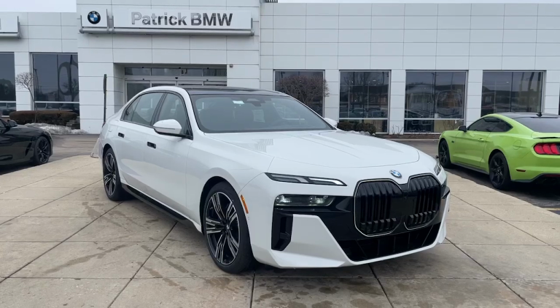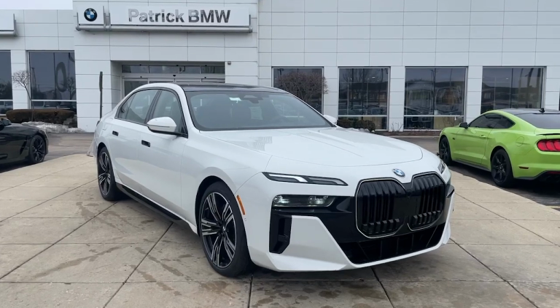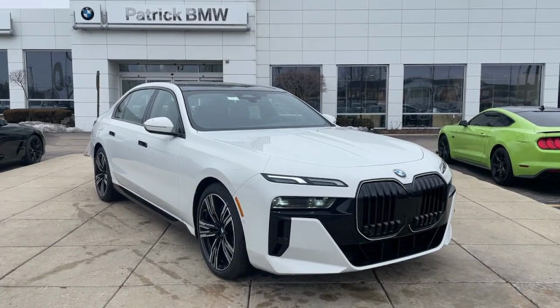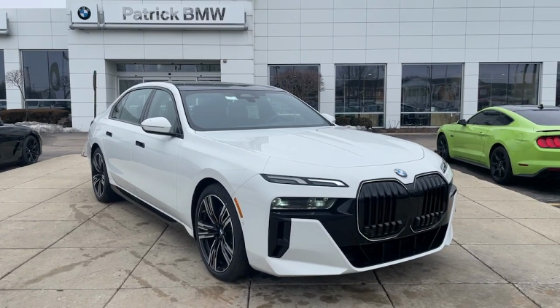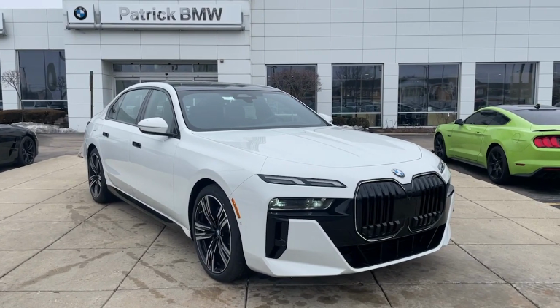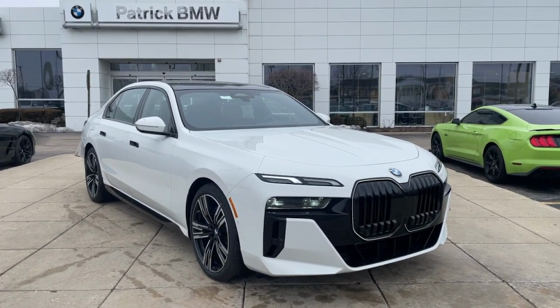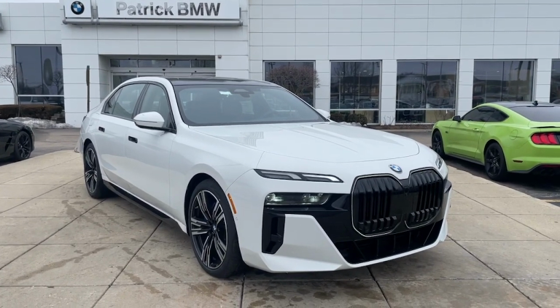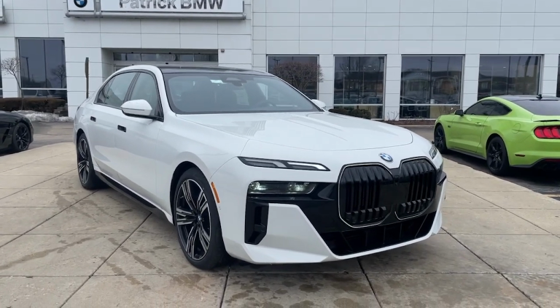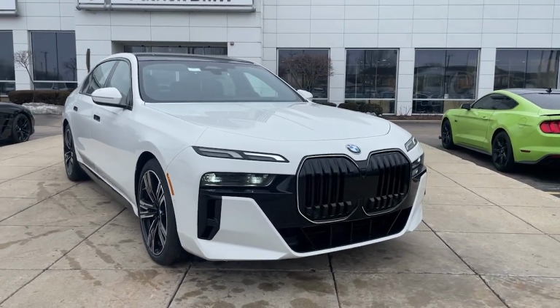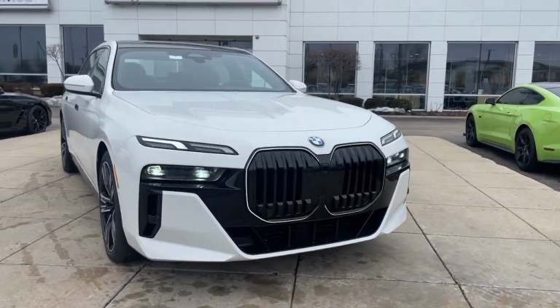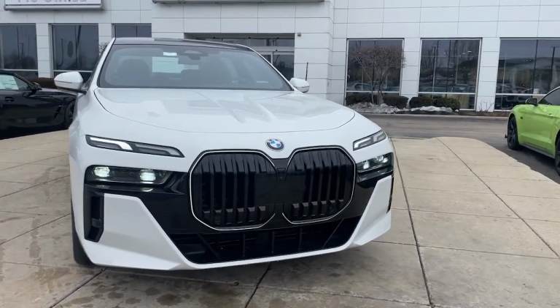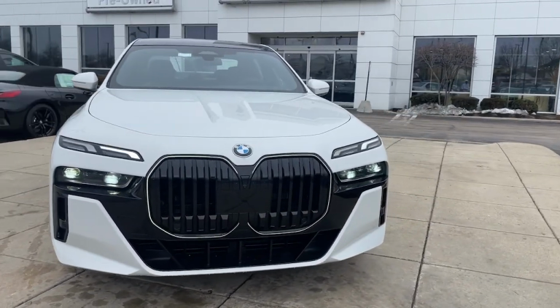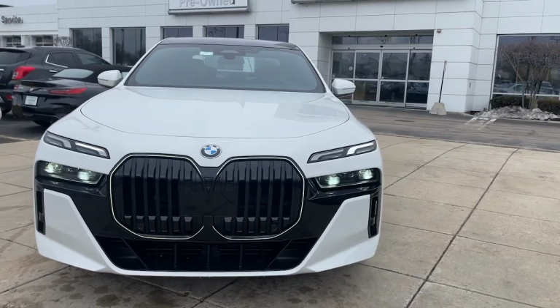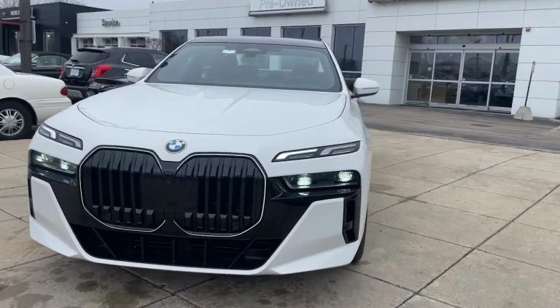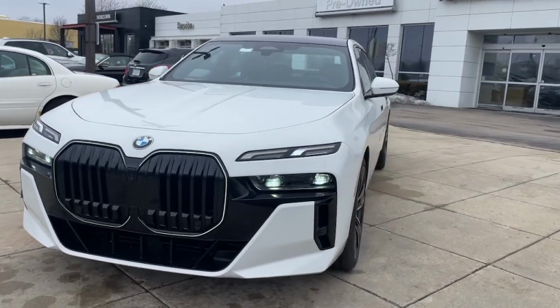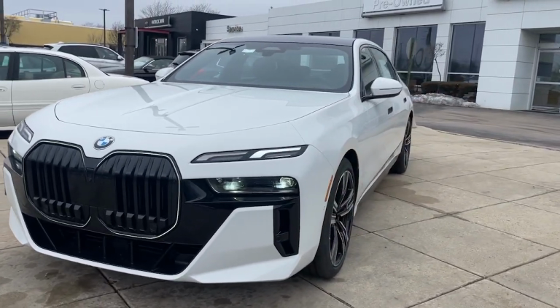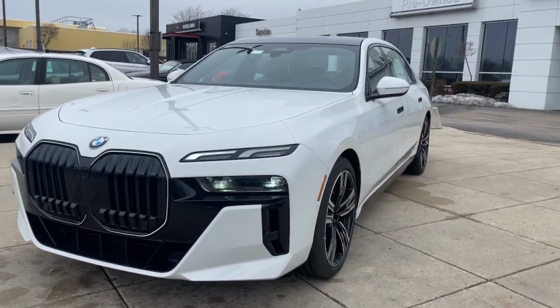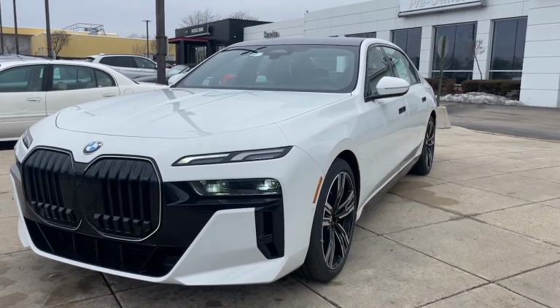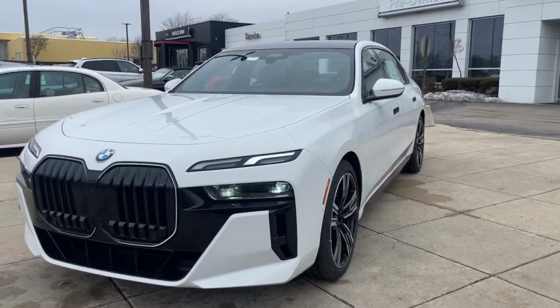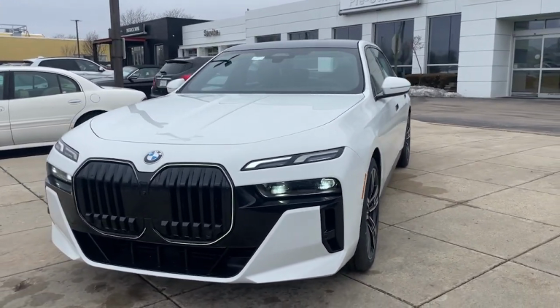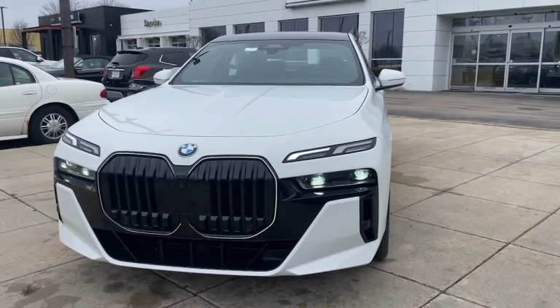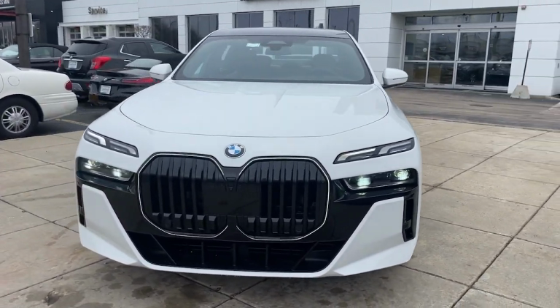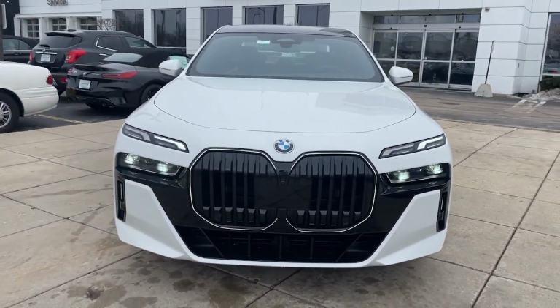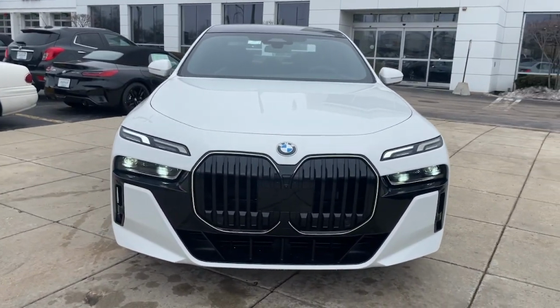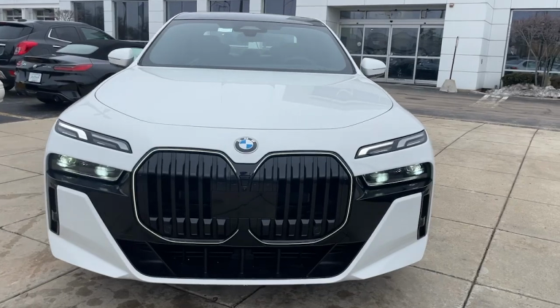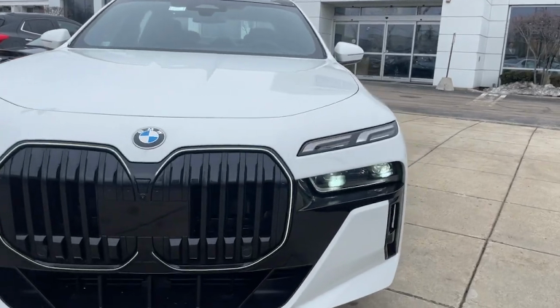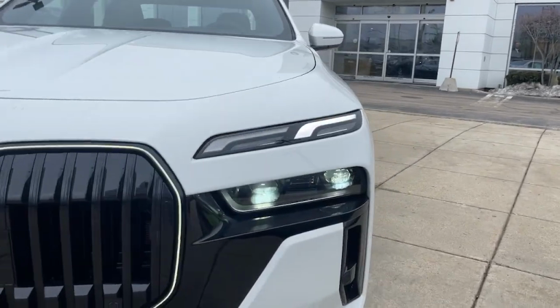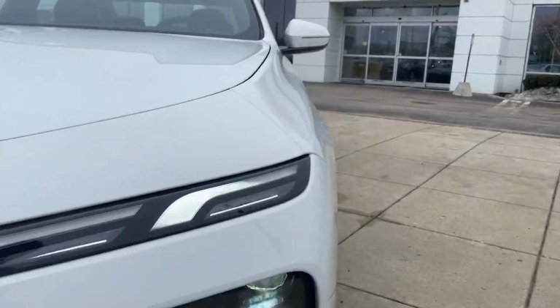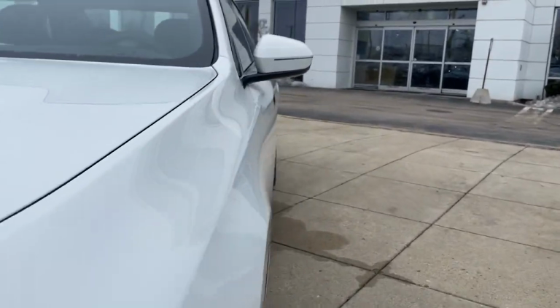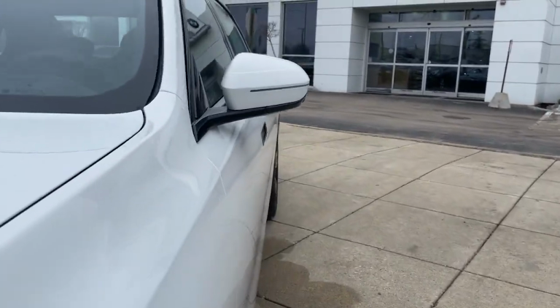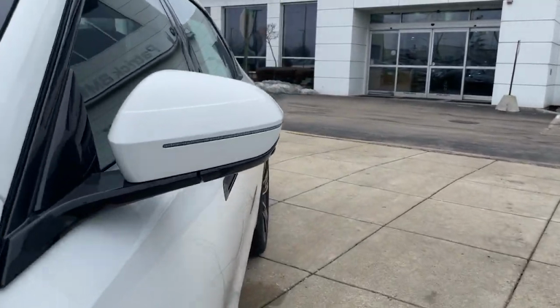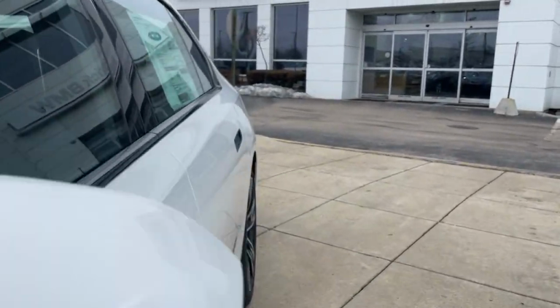Introducing the 2024 BMW 760i. Treat yourself to a test drive today. Our staff will toss you the keys and give you an outstanding customer experience. The following are some of this vehicle's highlighted options.